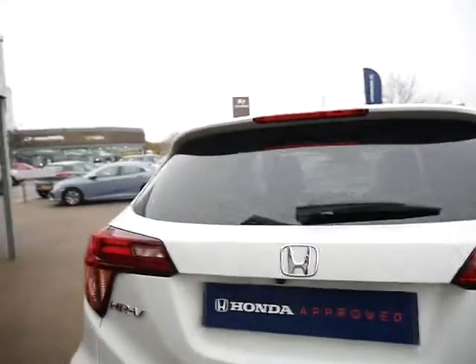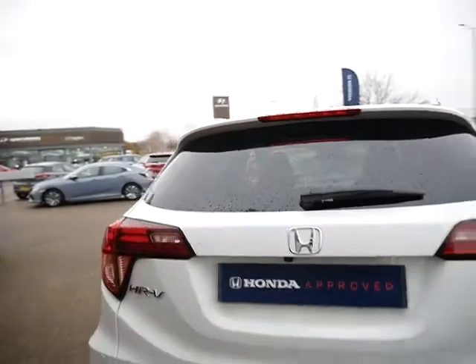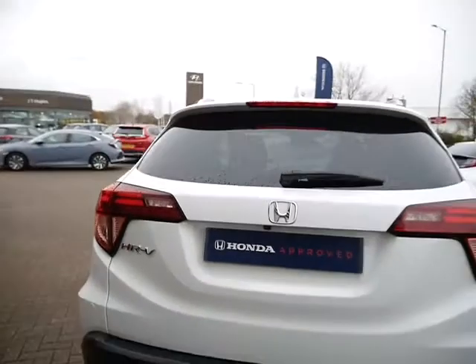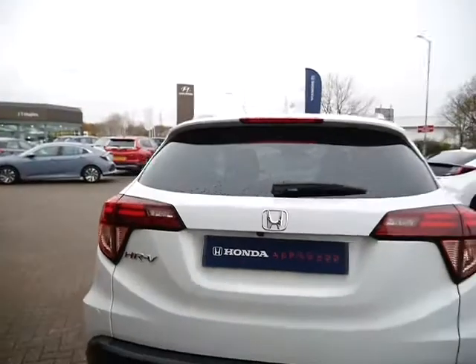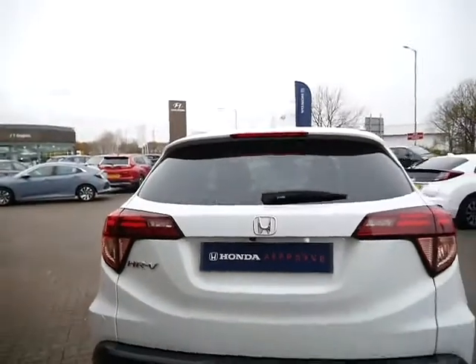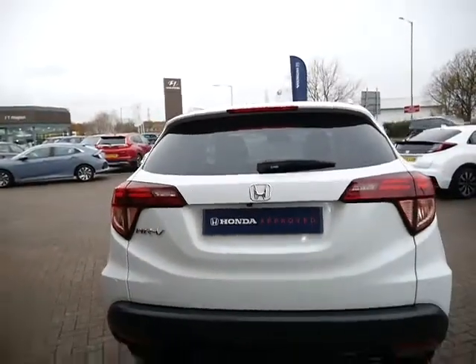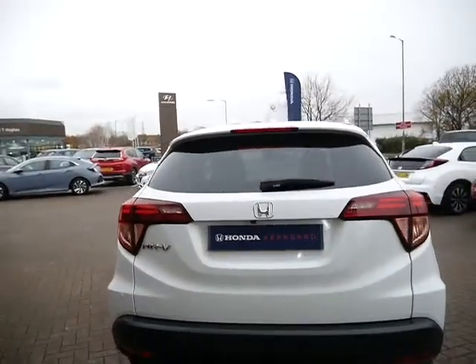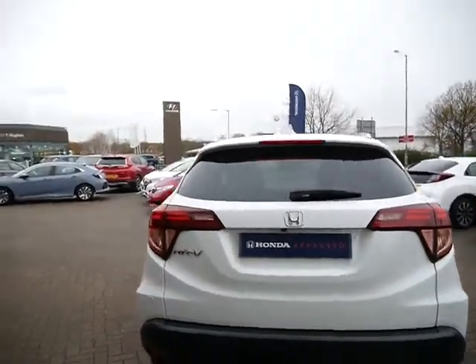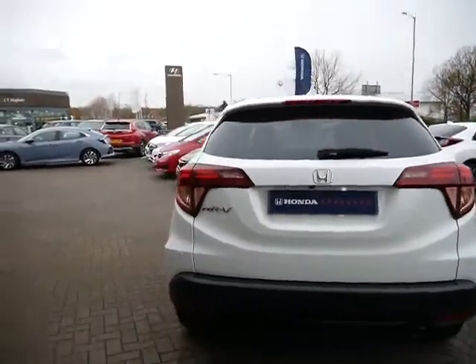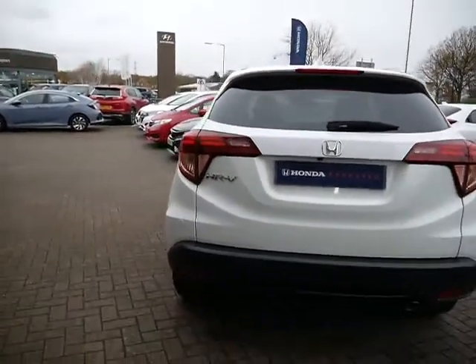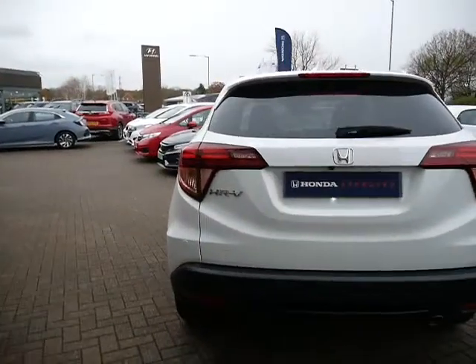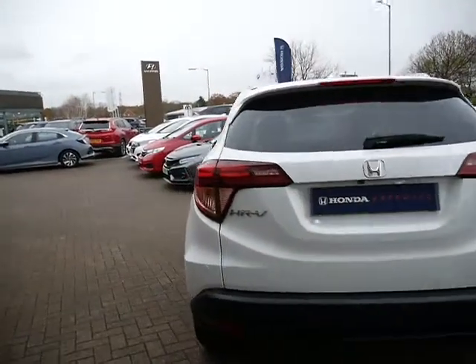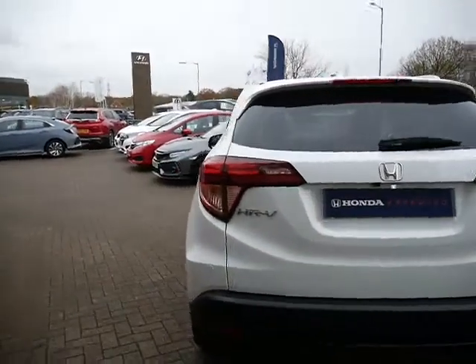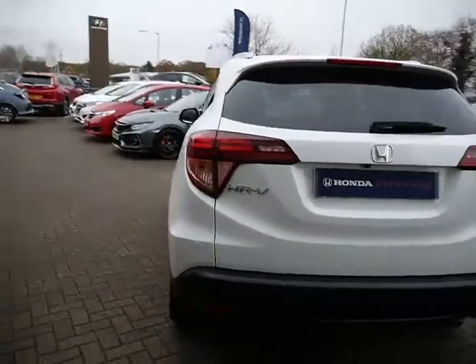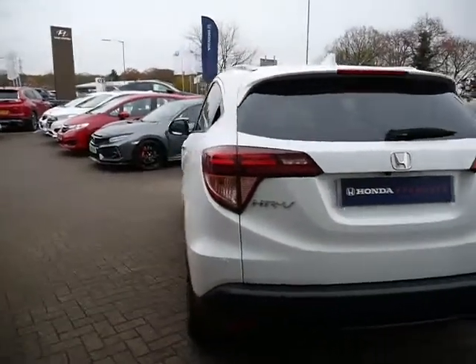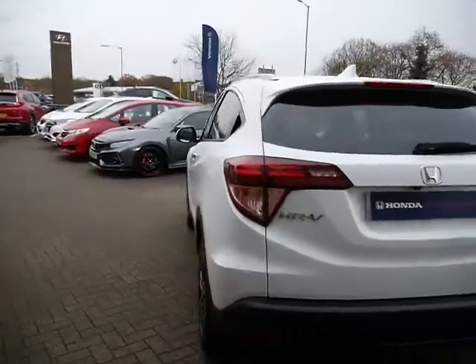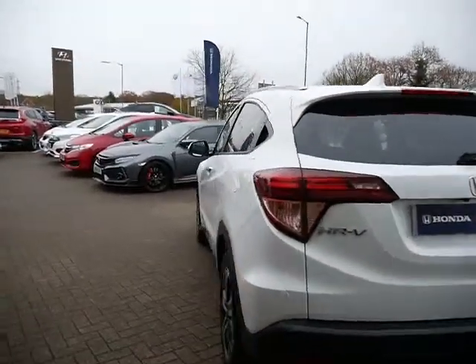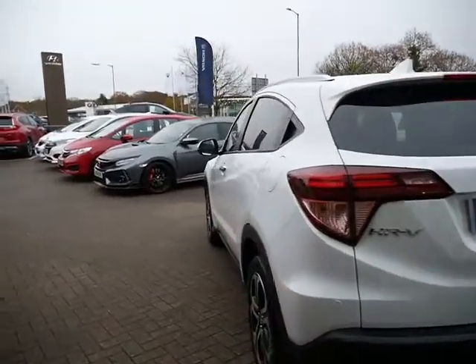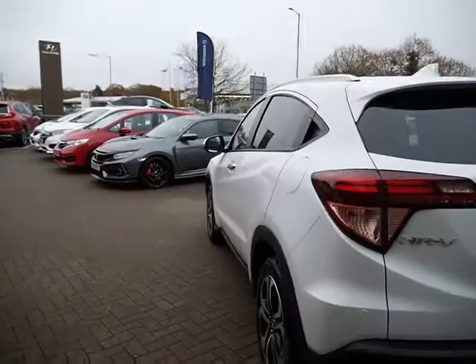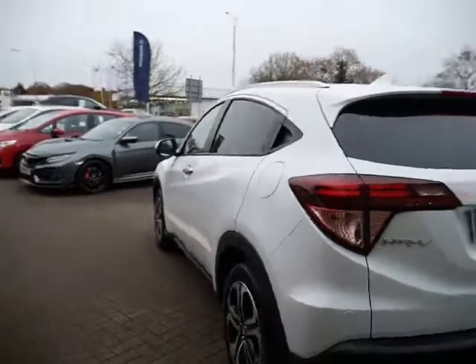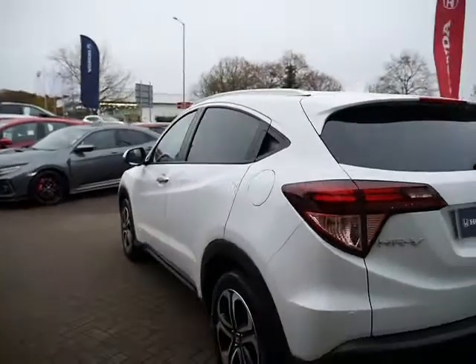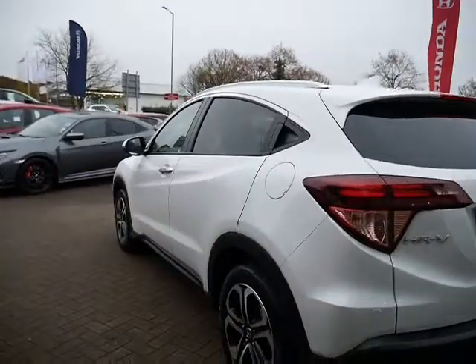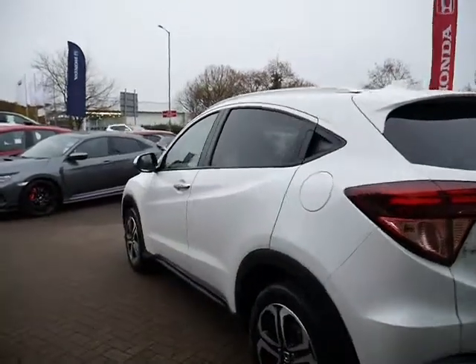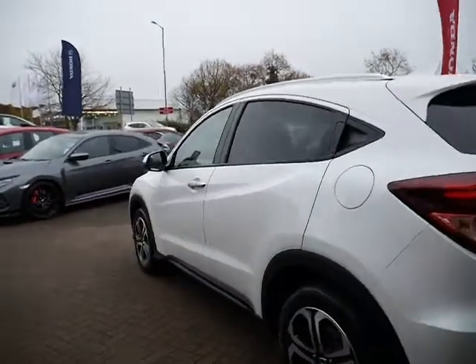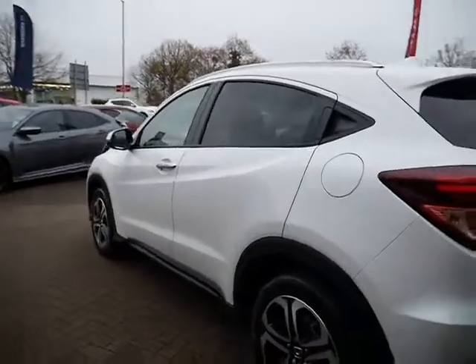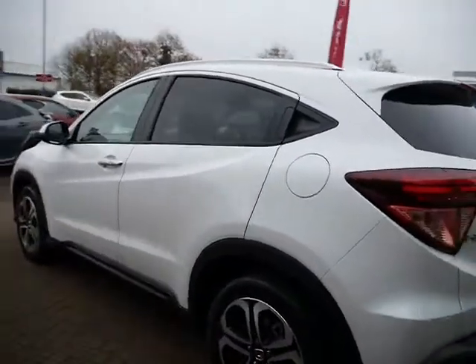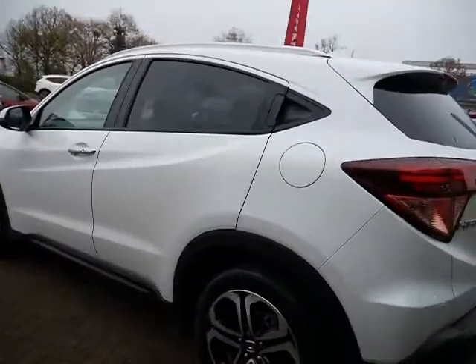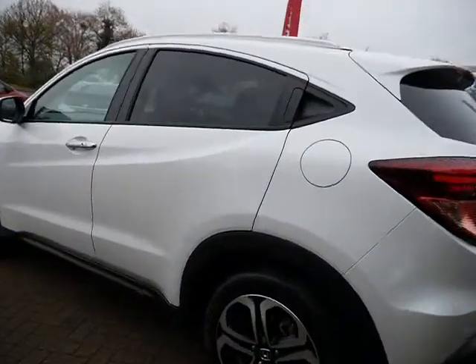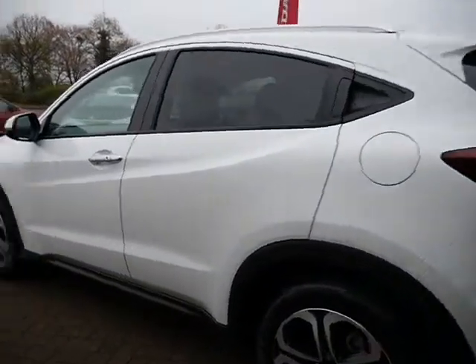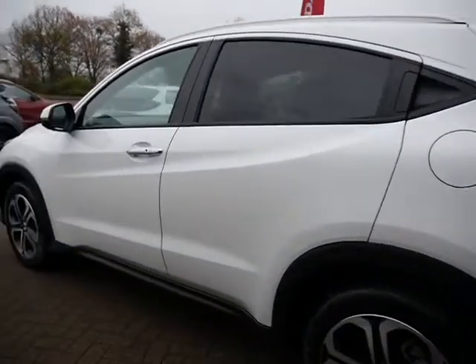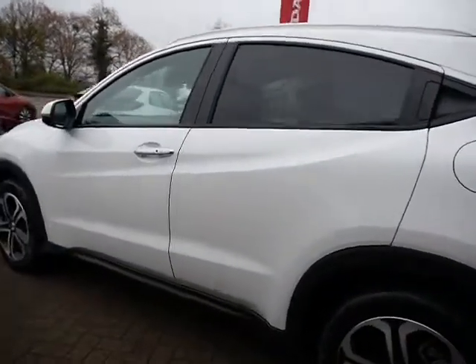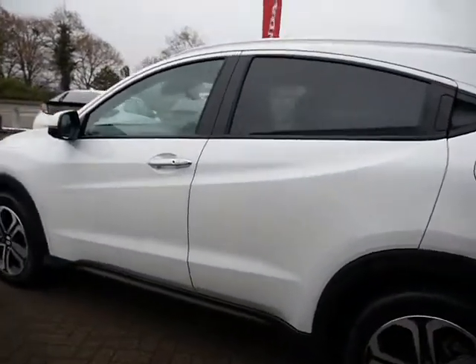If you'd like some more information on this car or you'd like to book a test drive, please give us a shout here at JT Hughes Honda. Thank you.